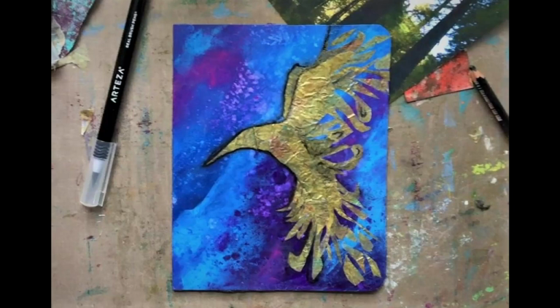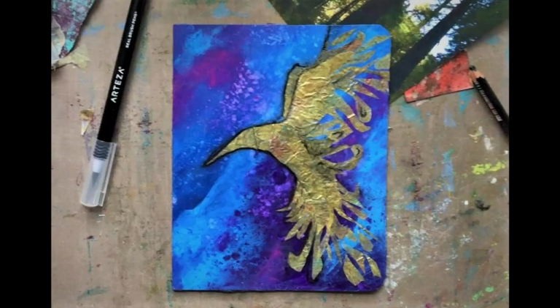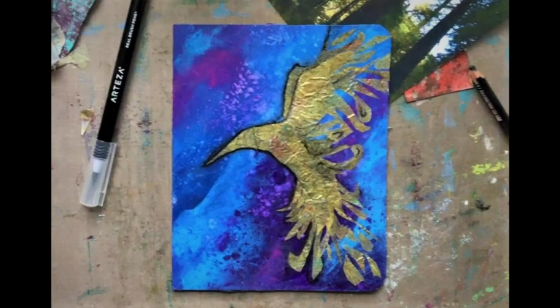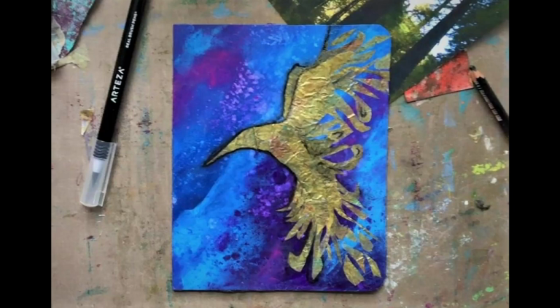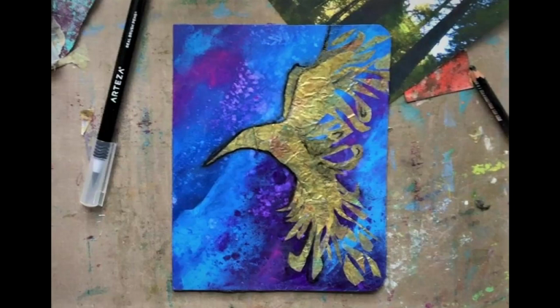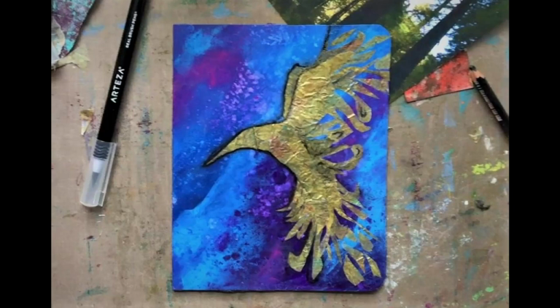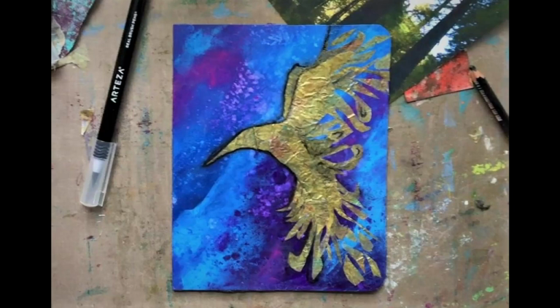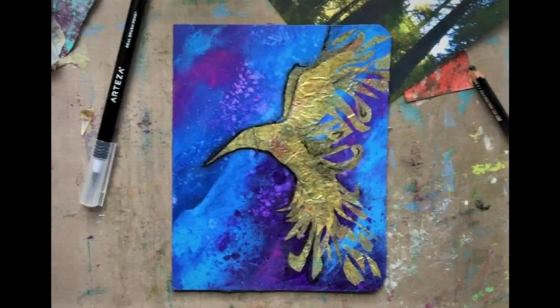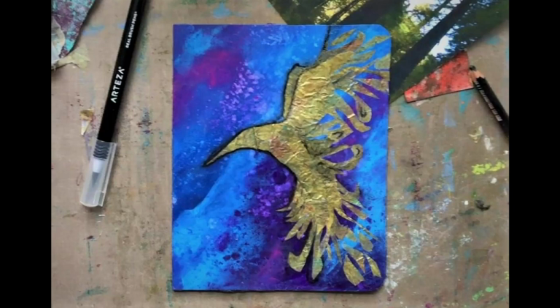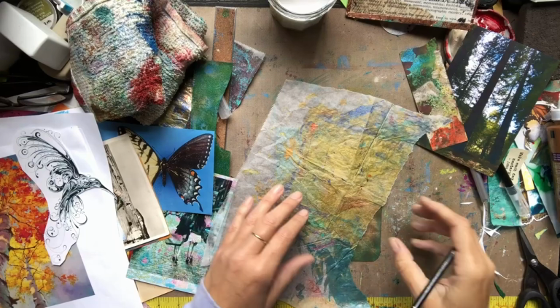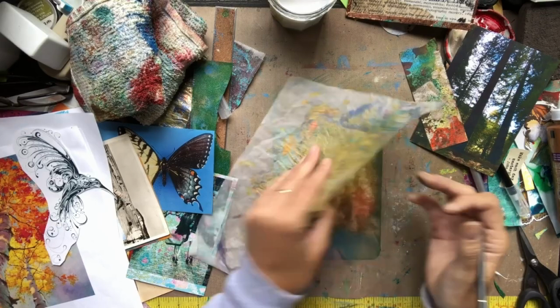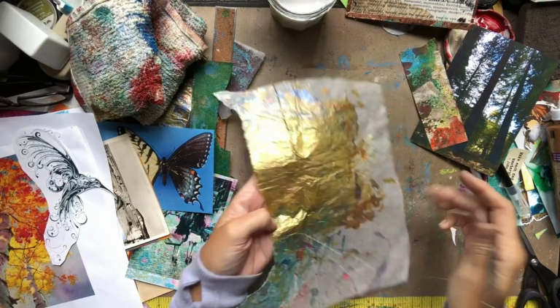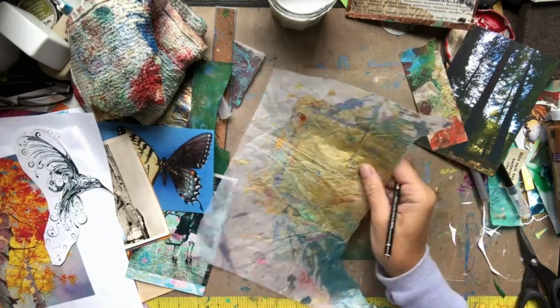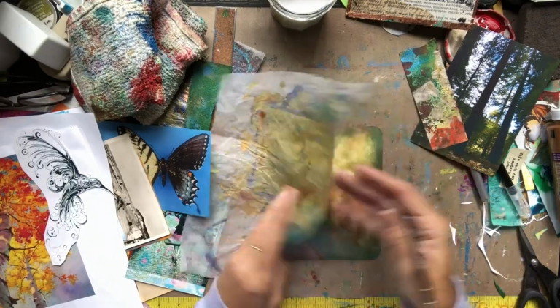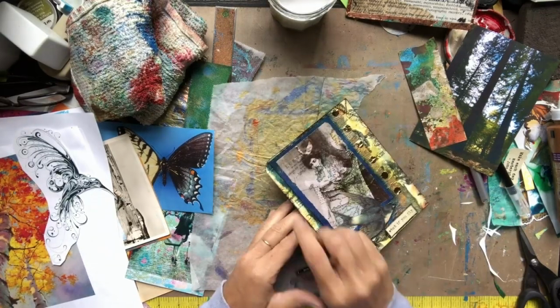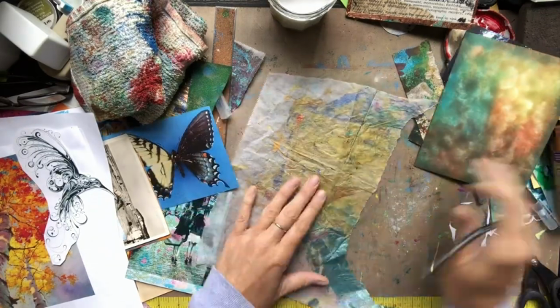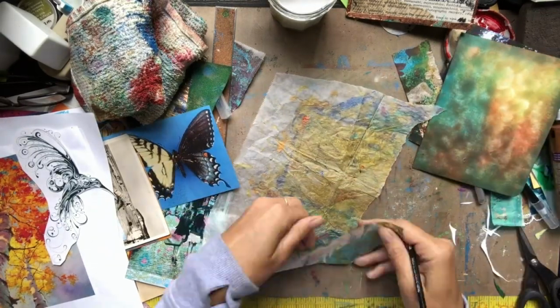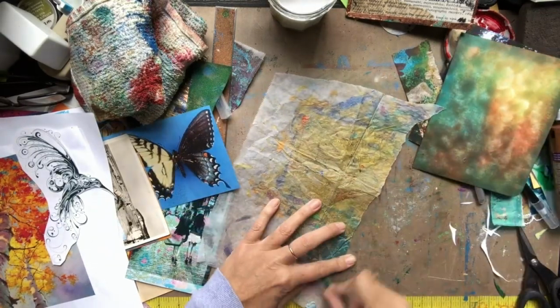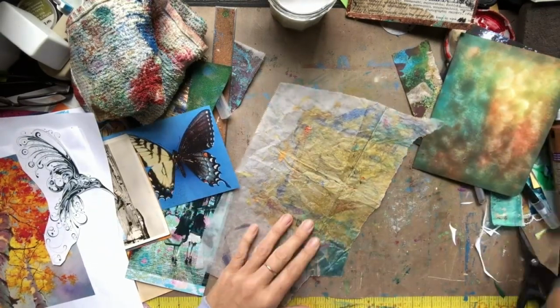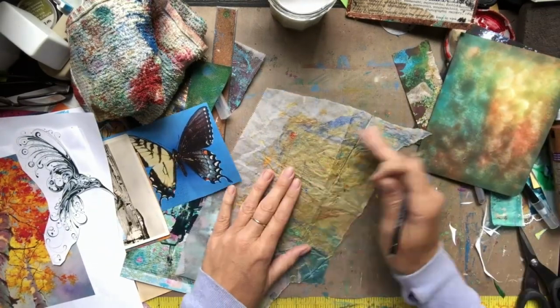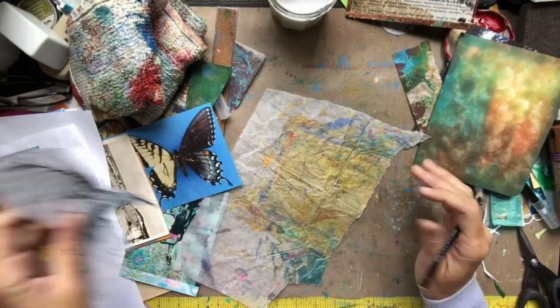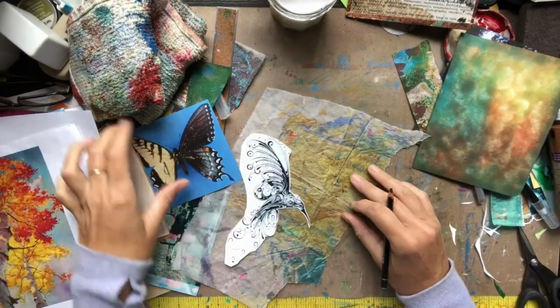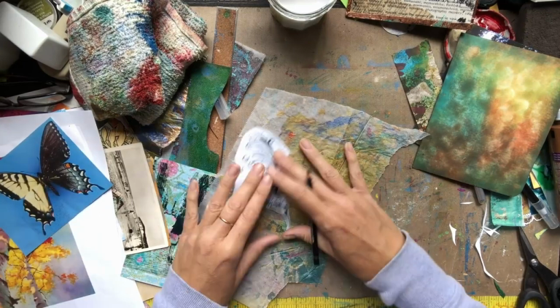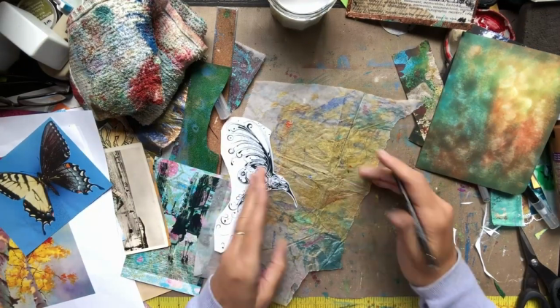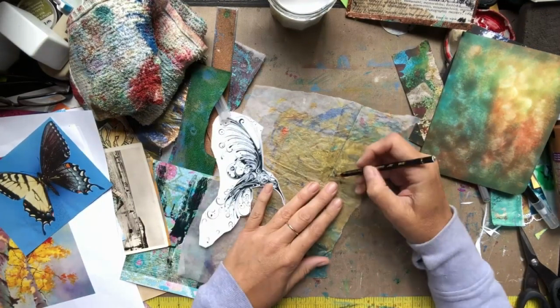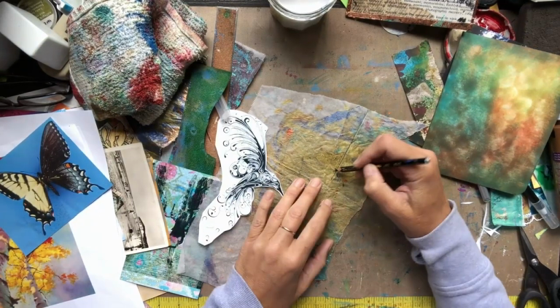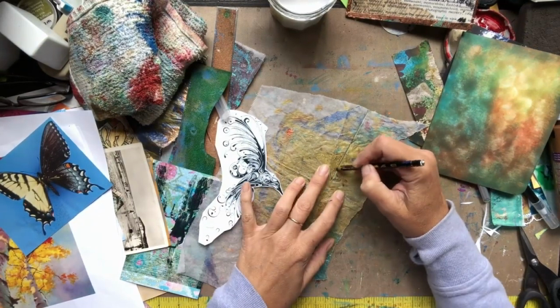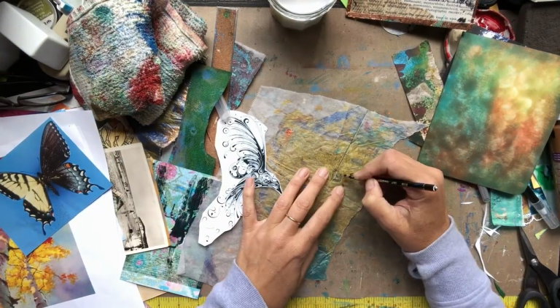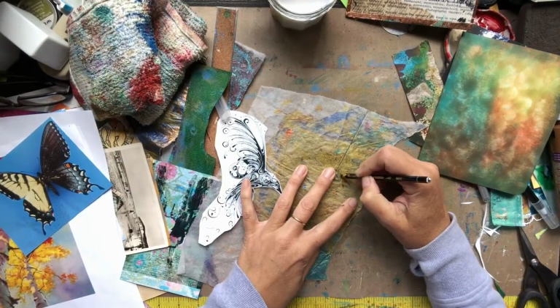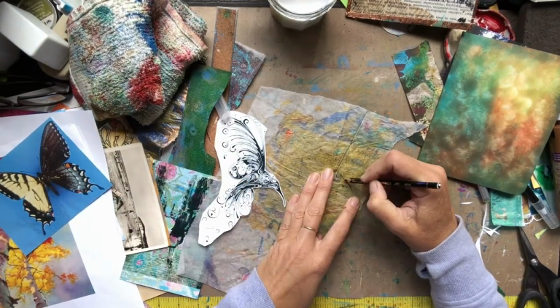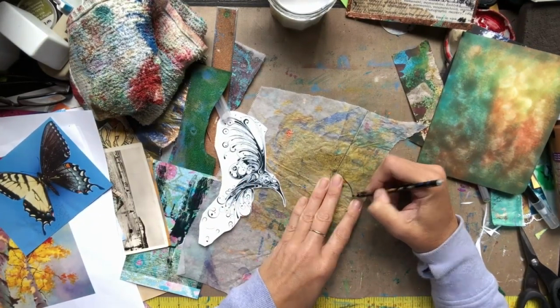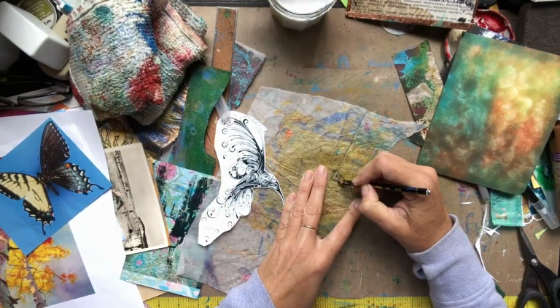Hello artists, how are you today? Stephanie once again coming to you here from the banks of the Trinity River. So here I'm starting out with a piece of deli sheet.